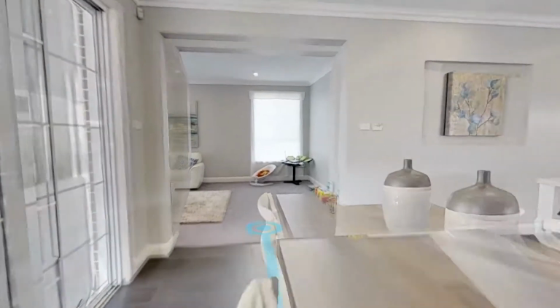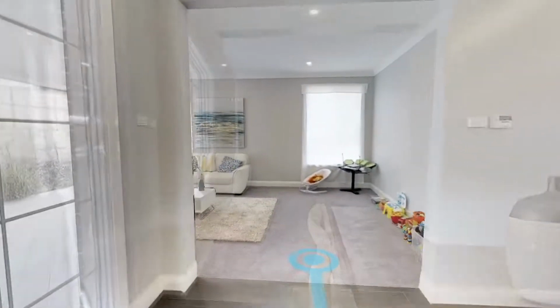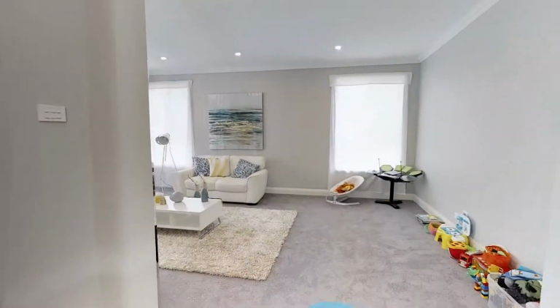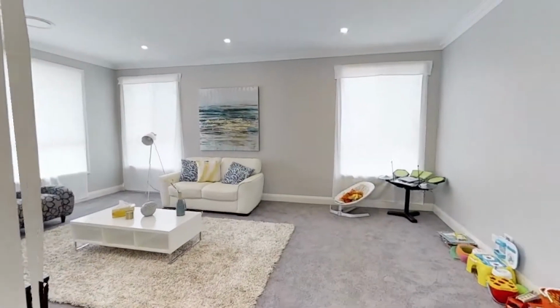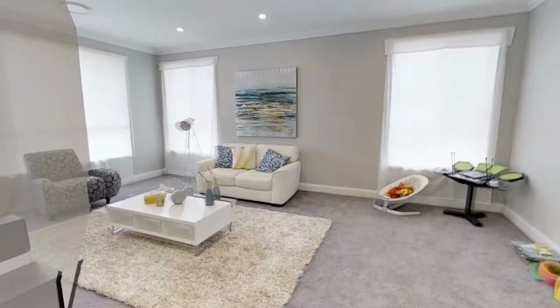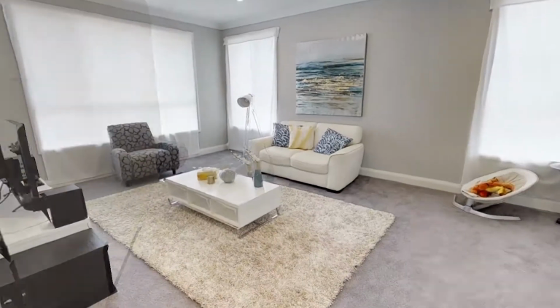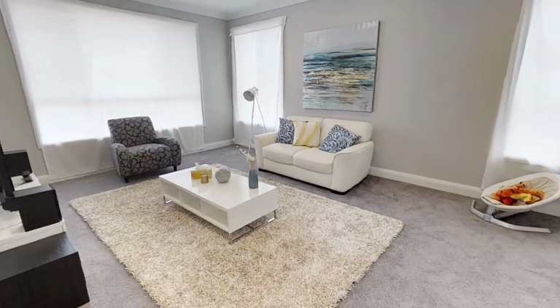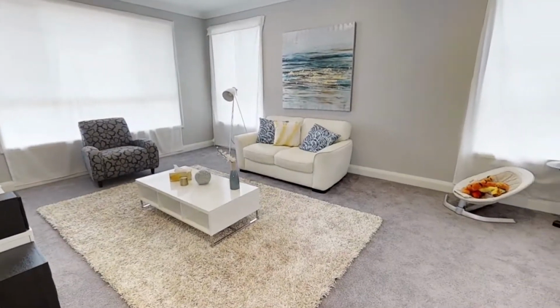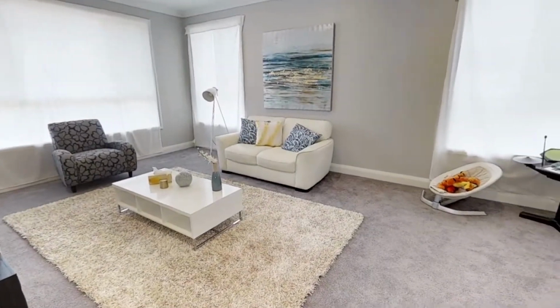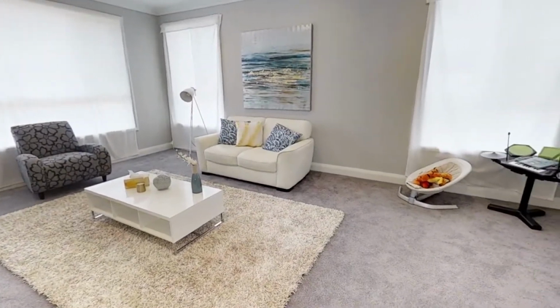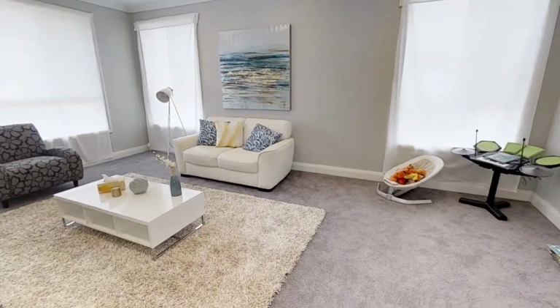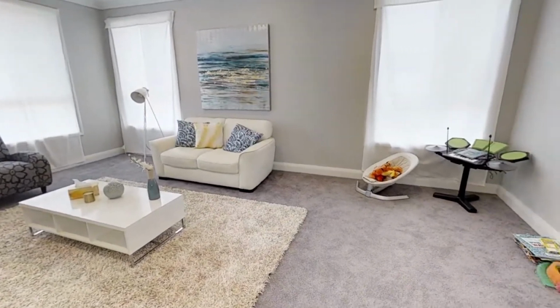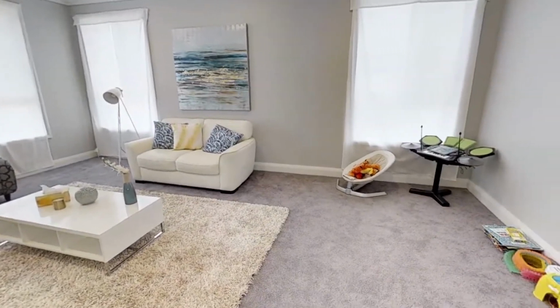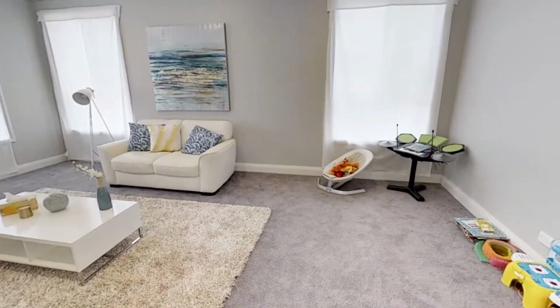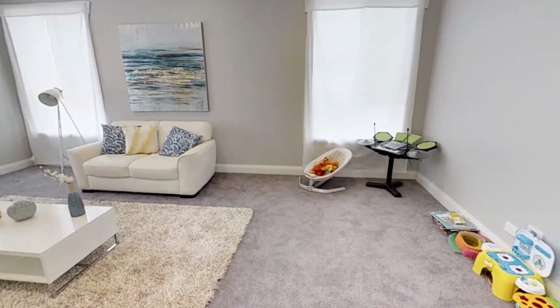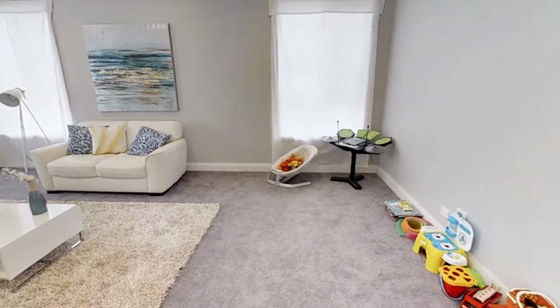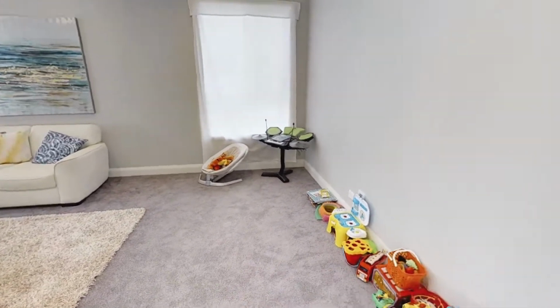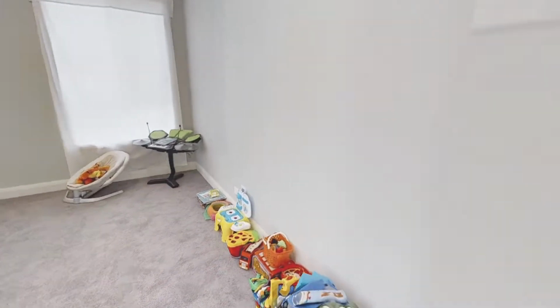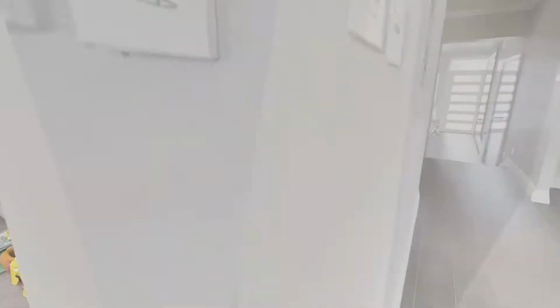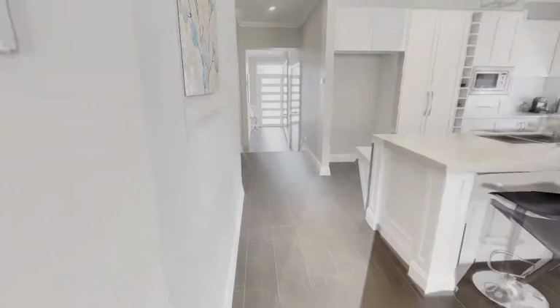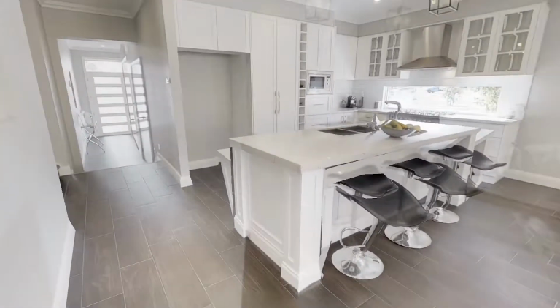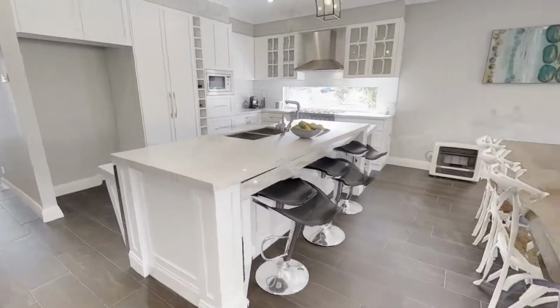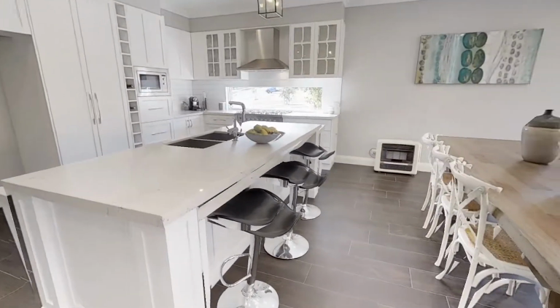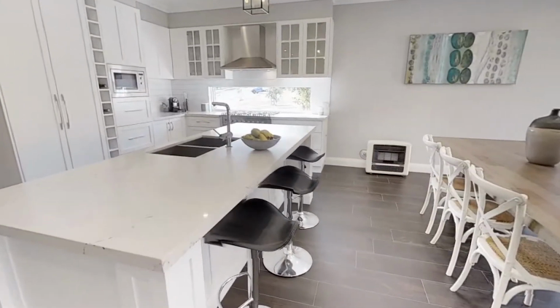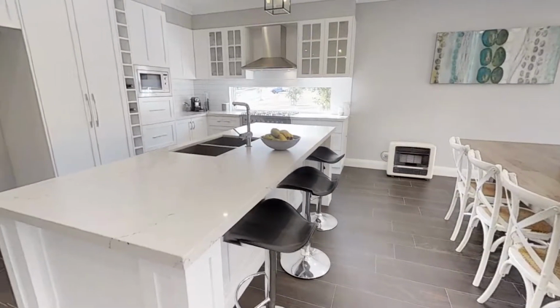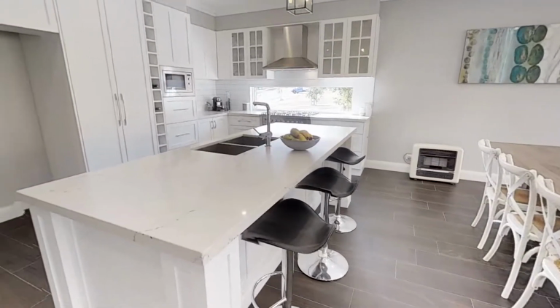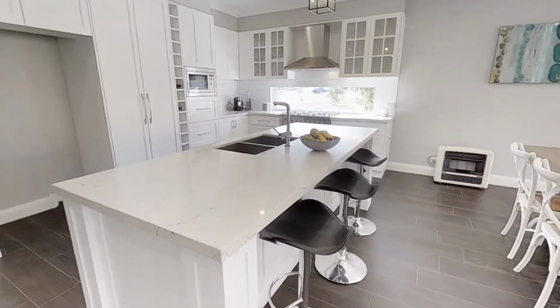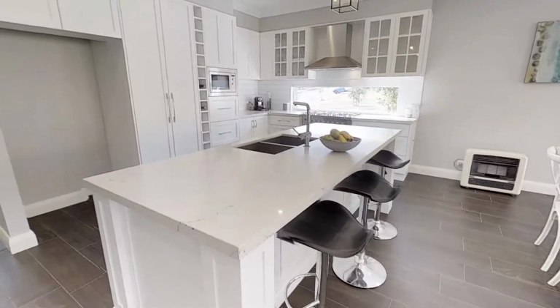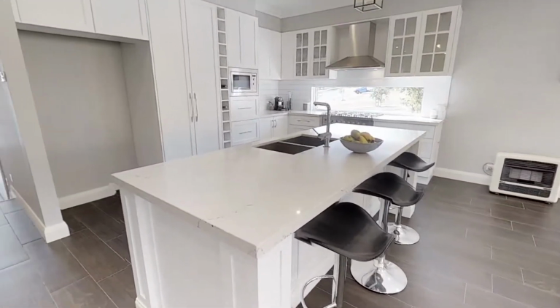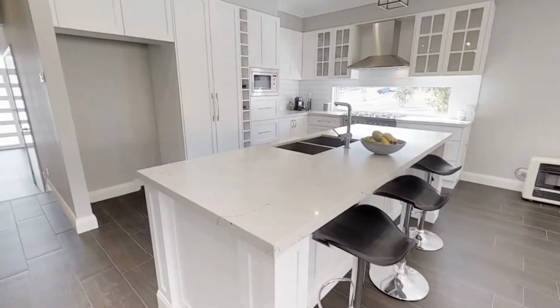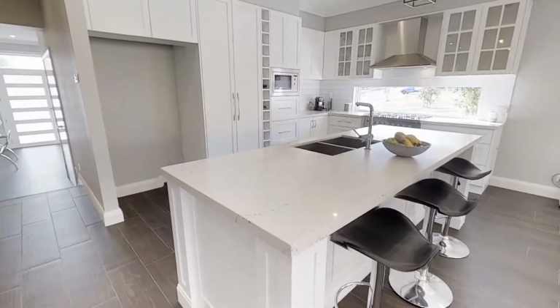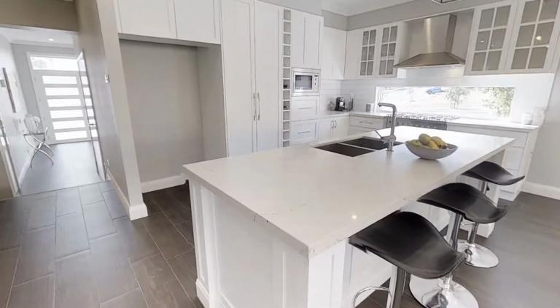Ideal for growing families, this much sought after grand family home combines open living areas, large bedrooms and multiple living spaces throughout.